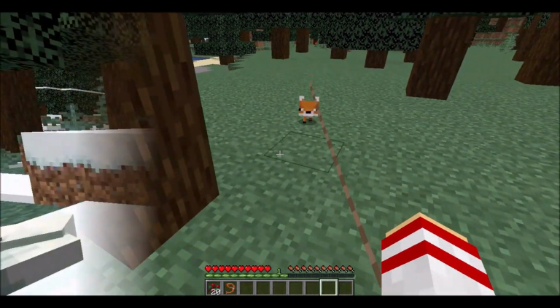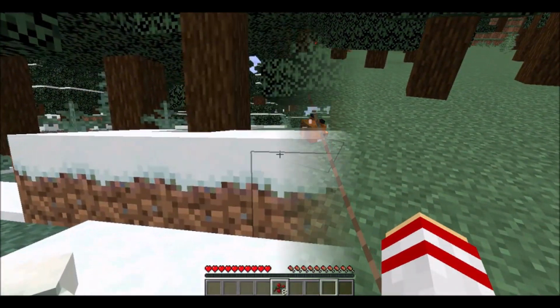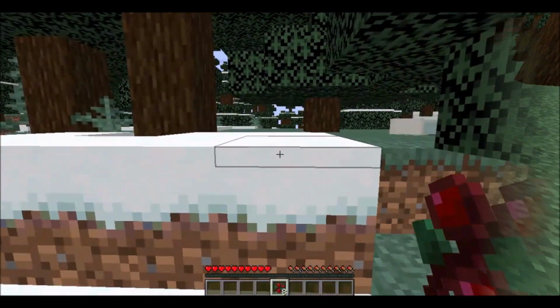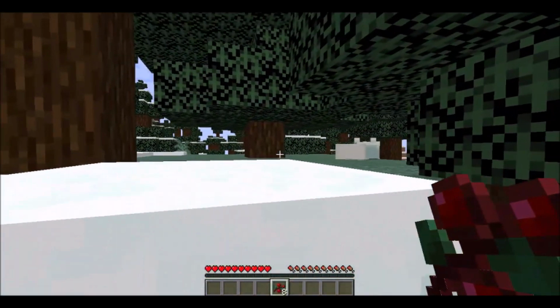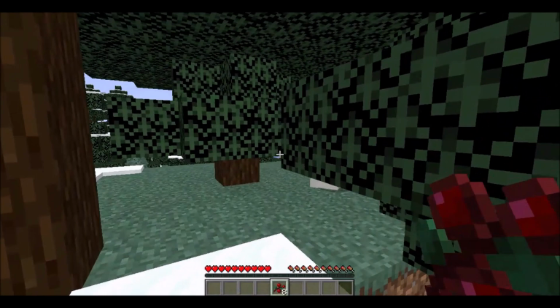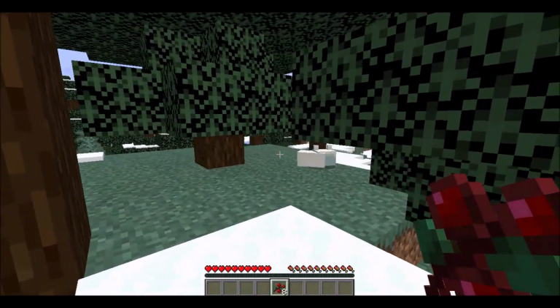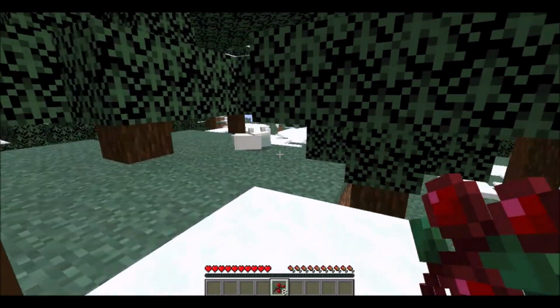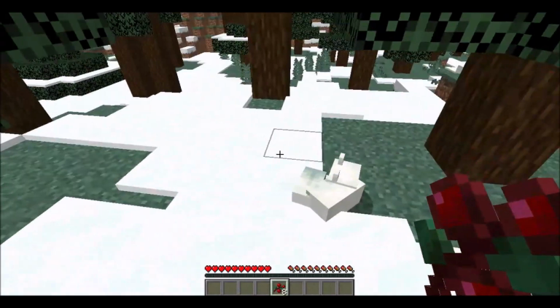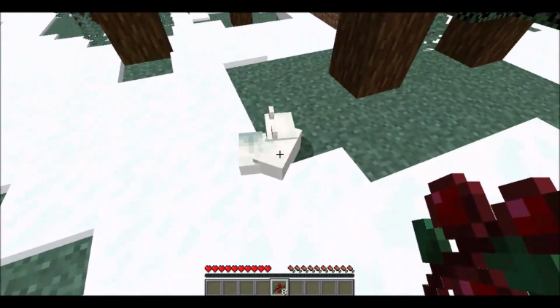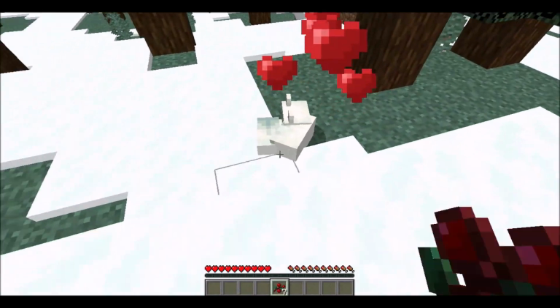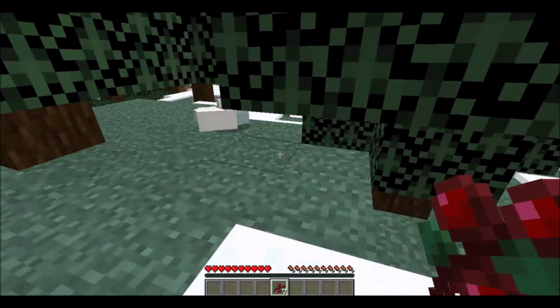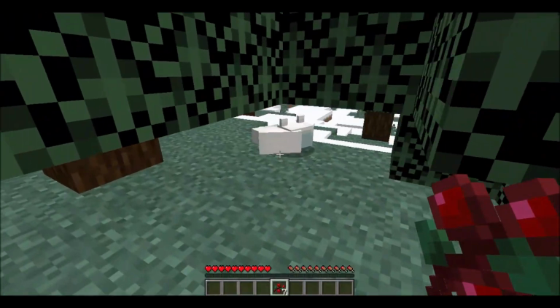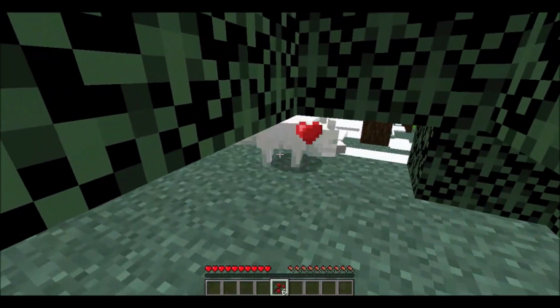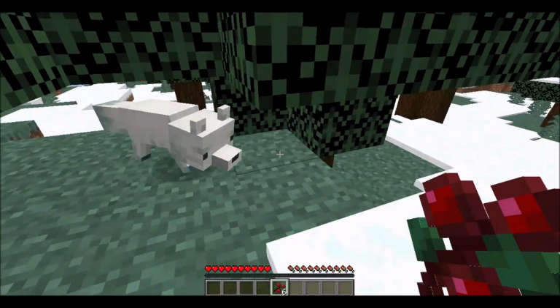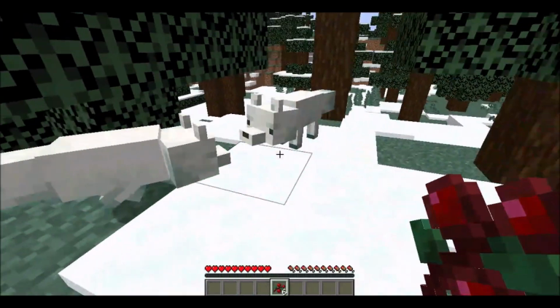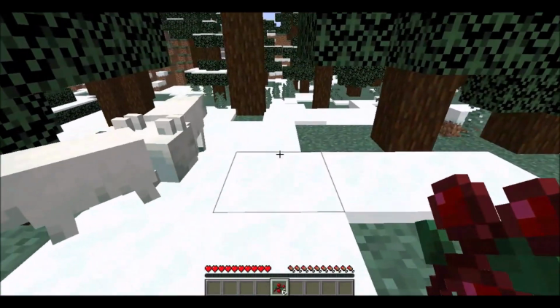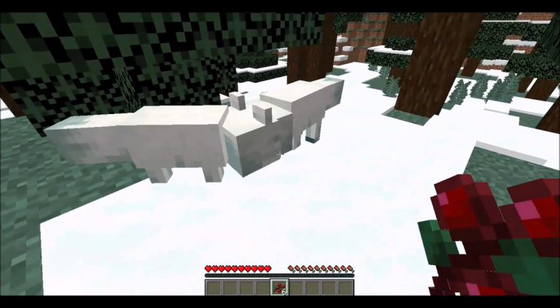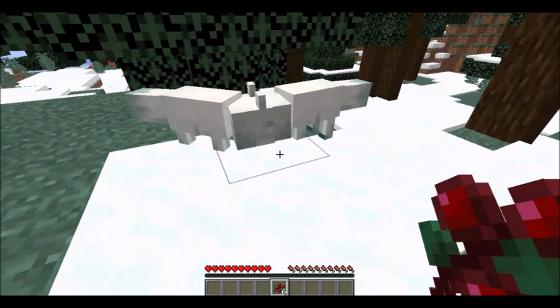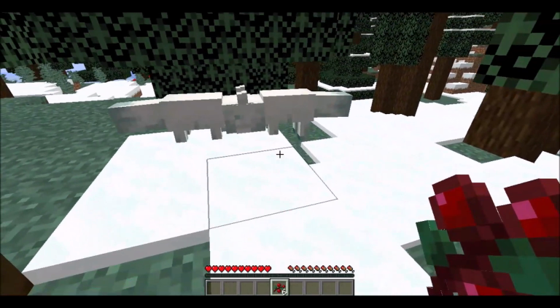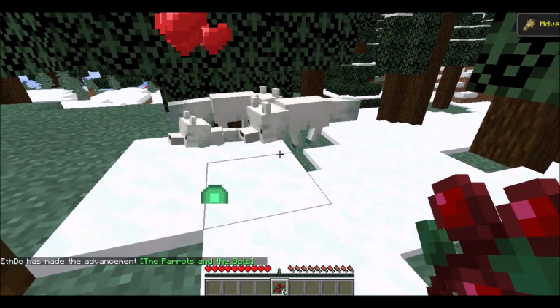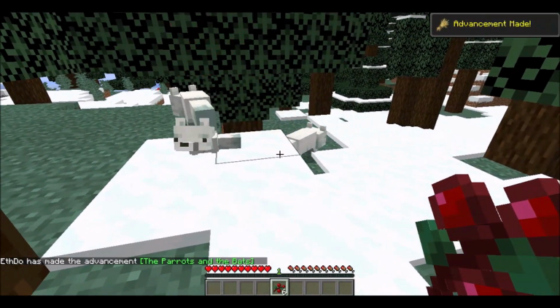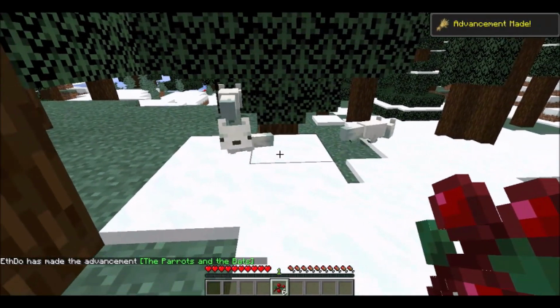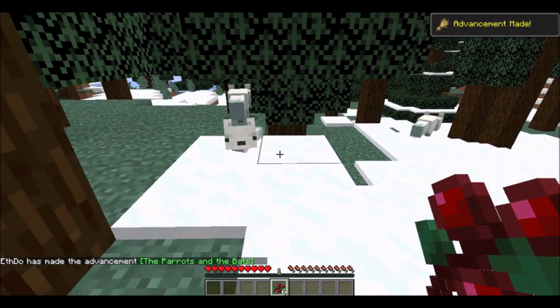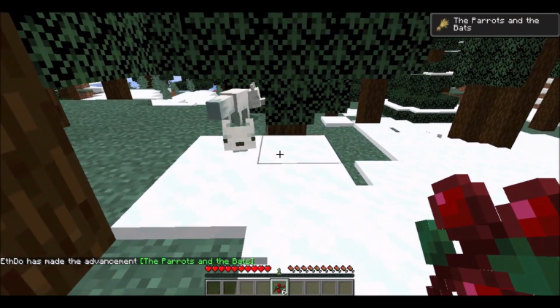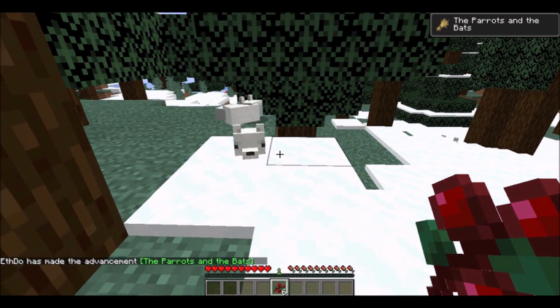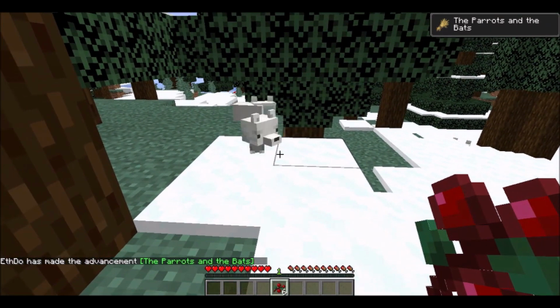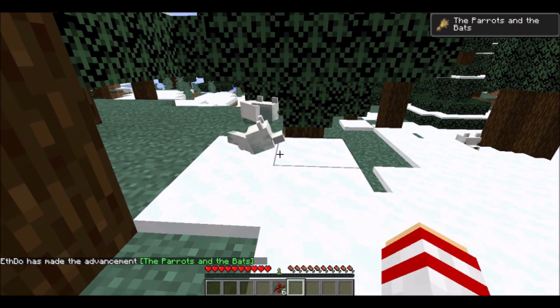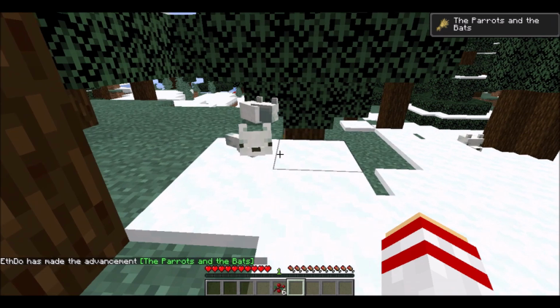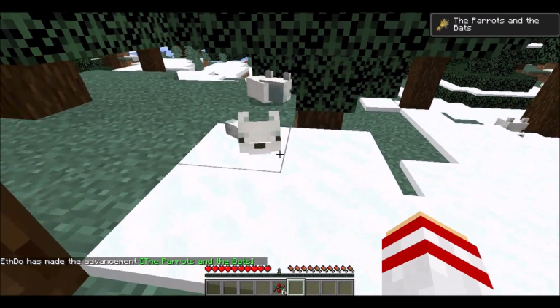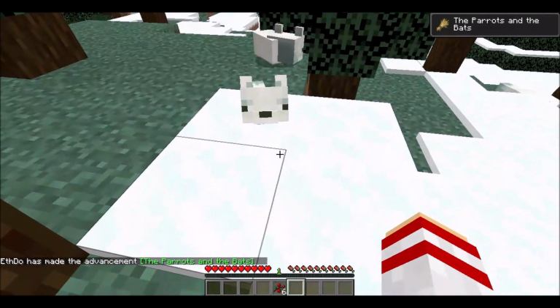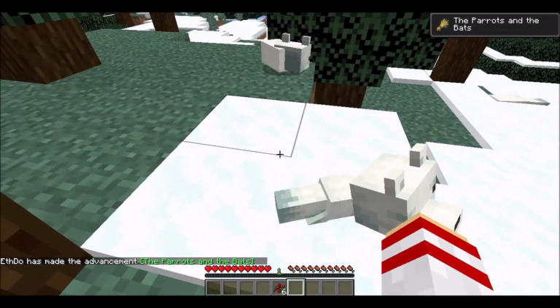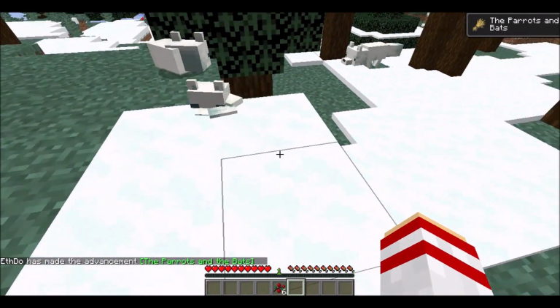The same method can of course be used in the snowy taiga biomes, where you can breed white-furred foxes. Be especially careful however in the snowy taiga, as polar bears are around and they may attack the foxes, as will wolves in the non-snowy taiga.